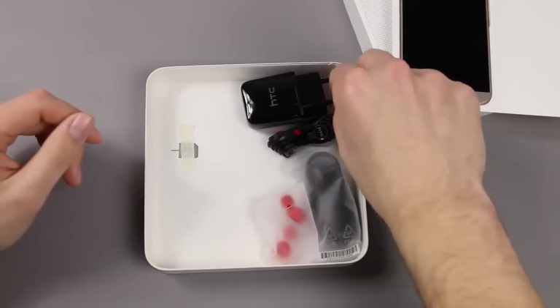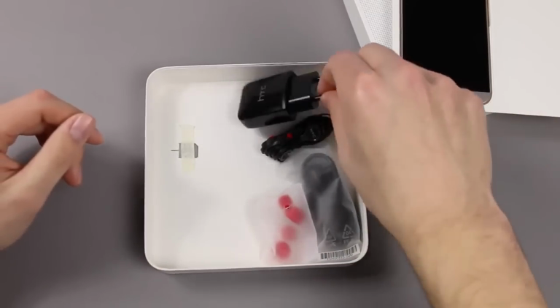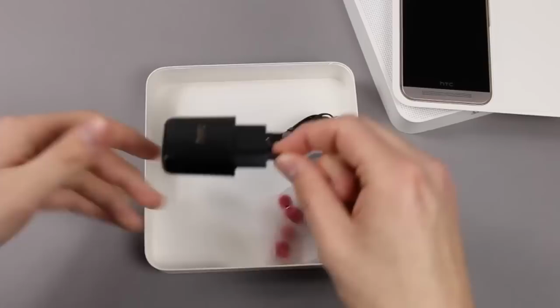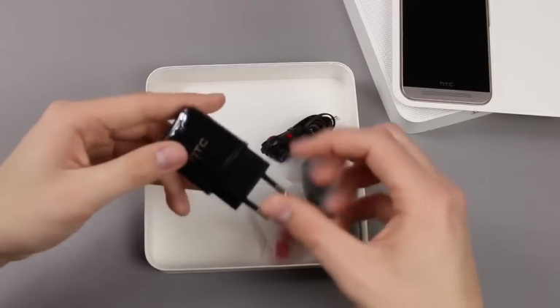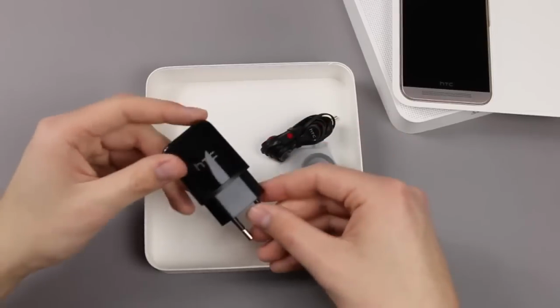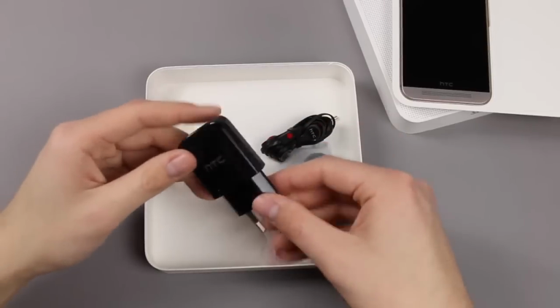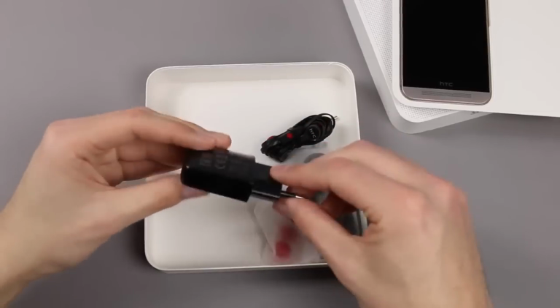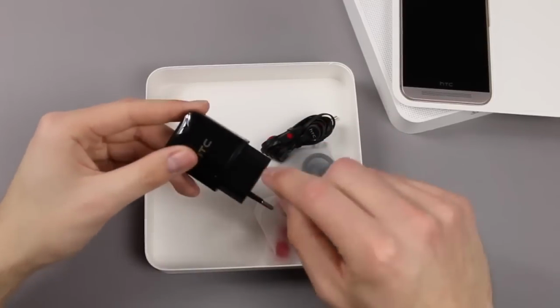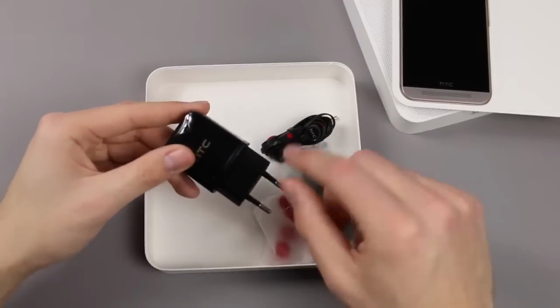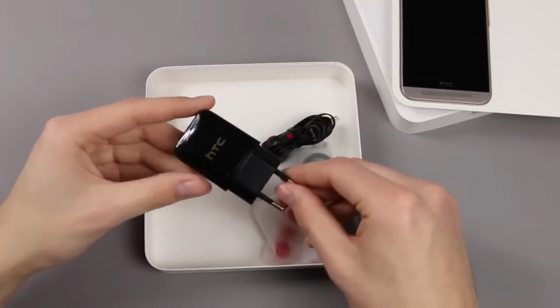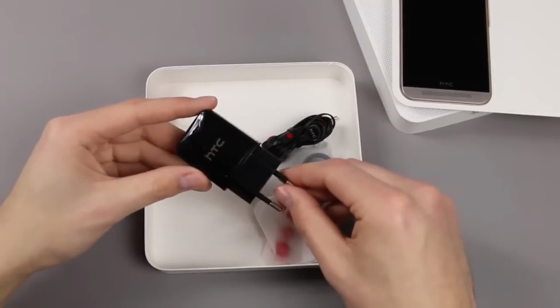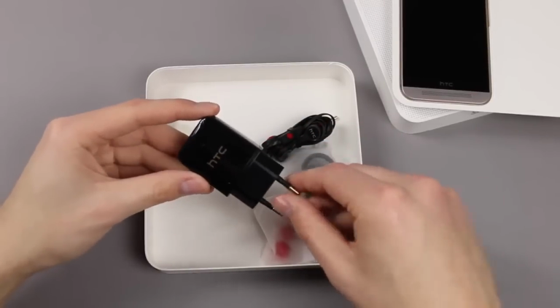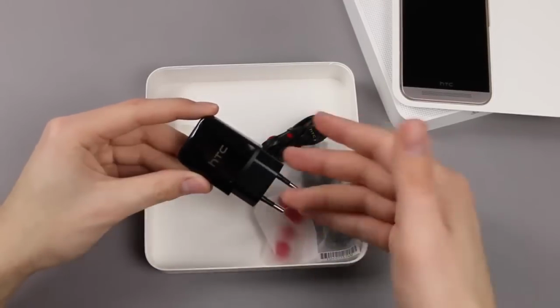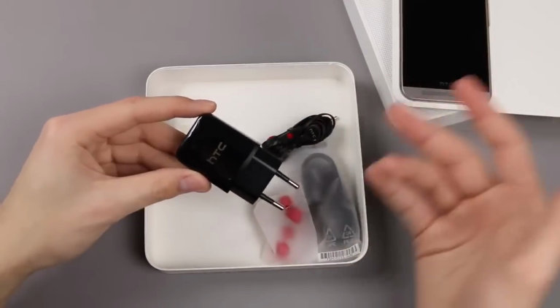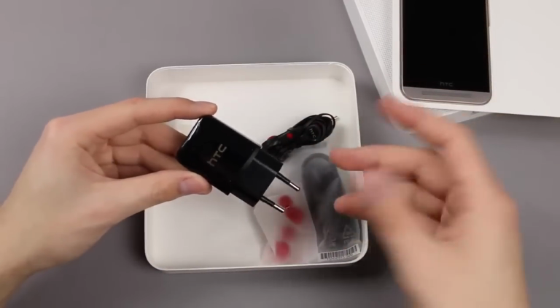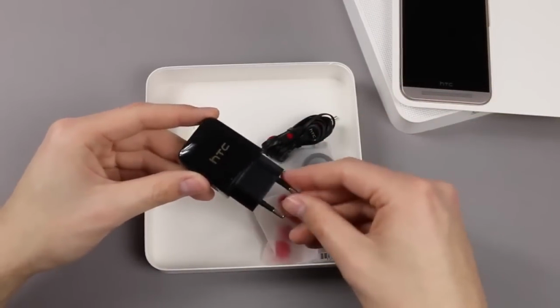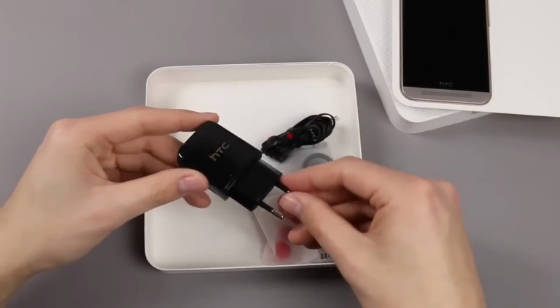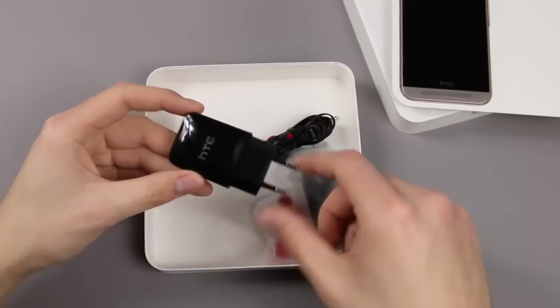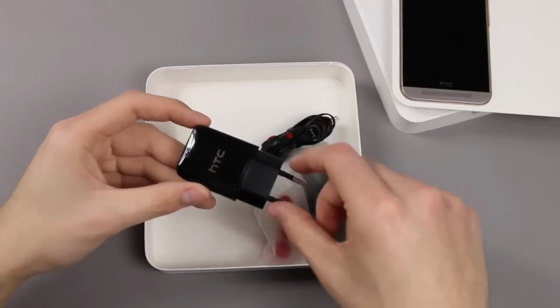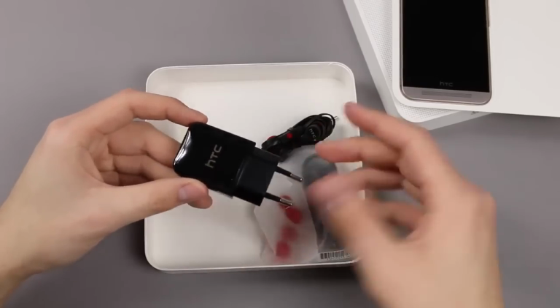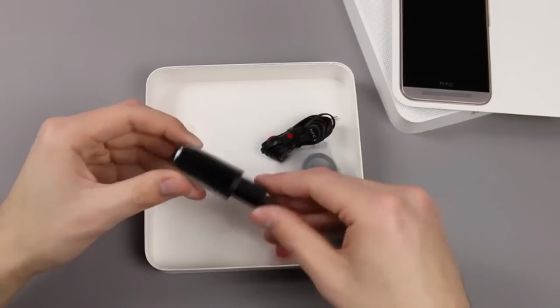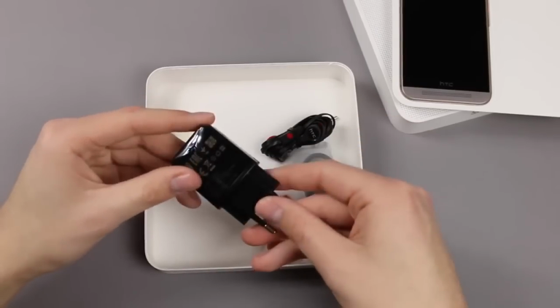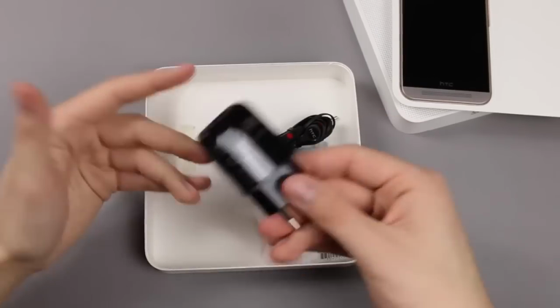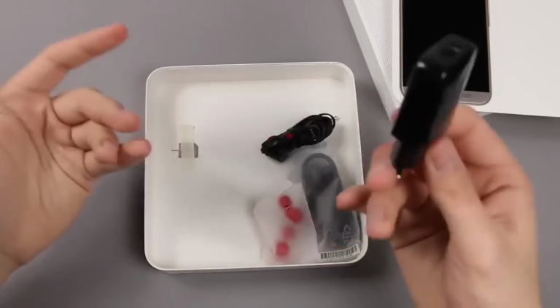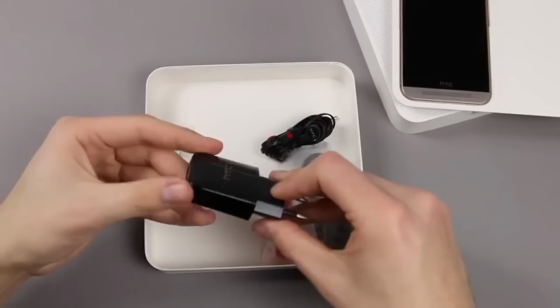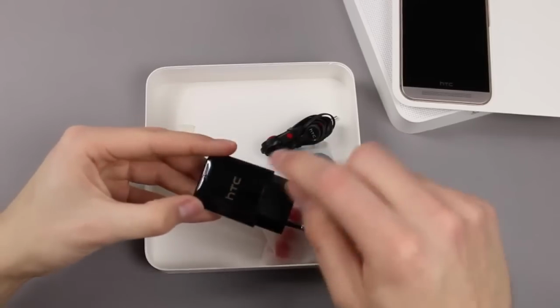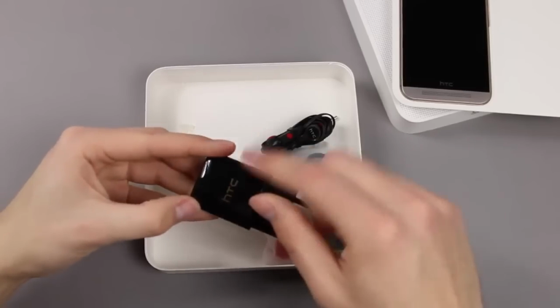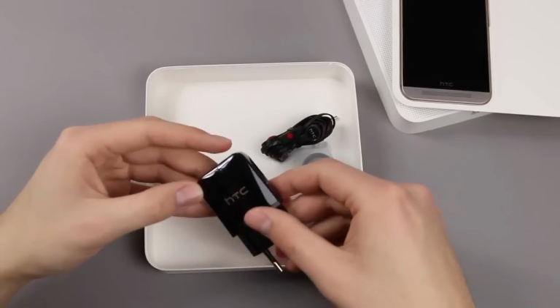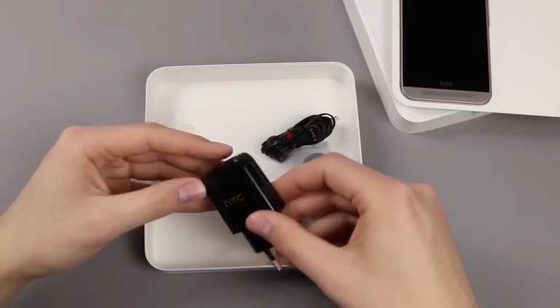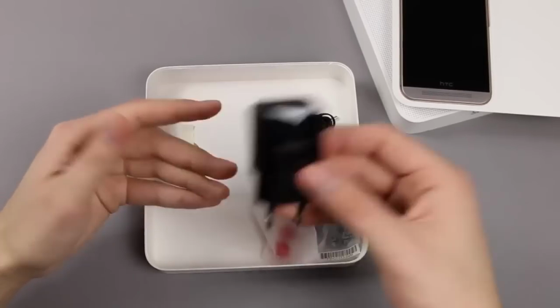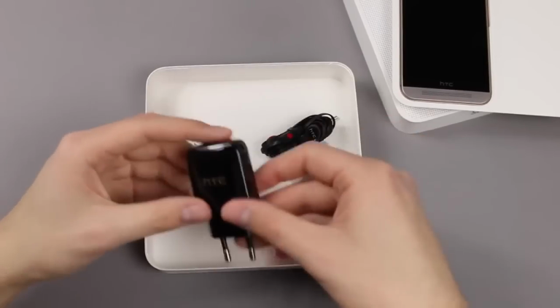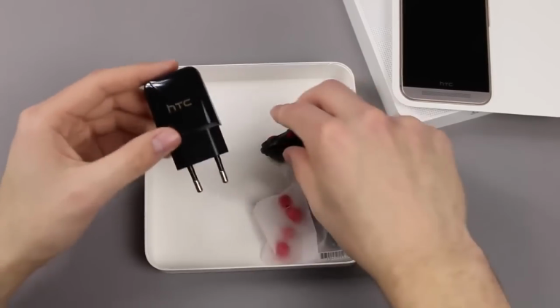Here we got our power adapter — of course for Germany. If you live in the UK or in the United States you will have another one. But nothing special, just your typical HTC power adapter.